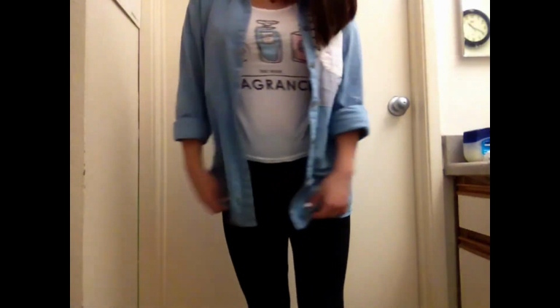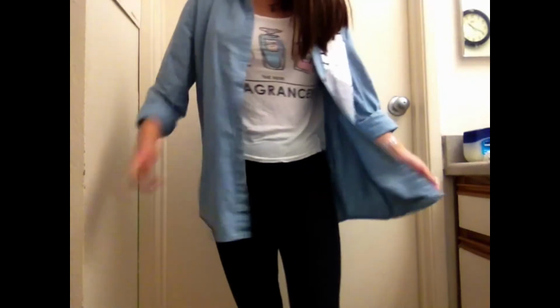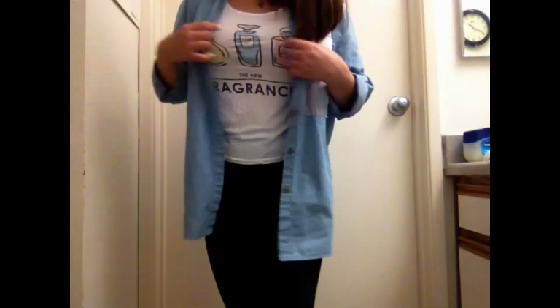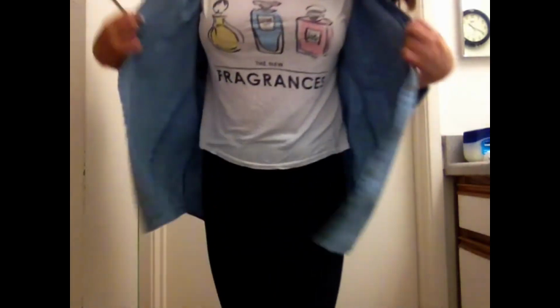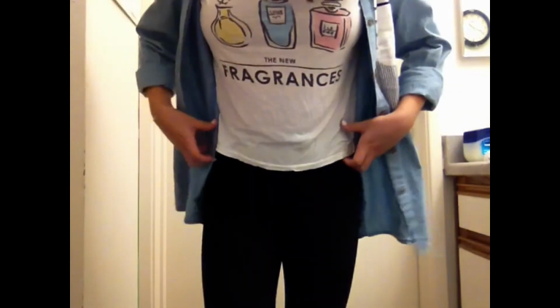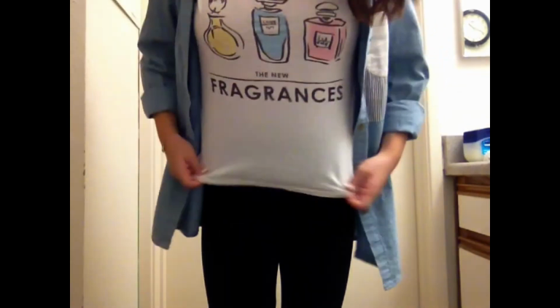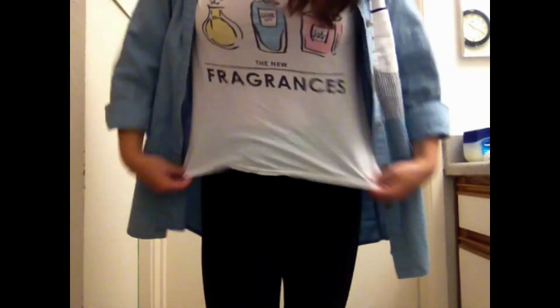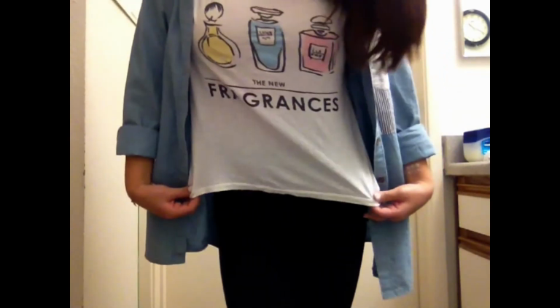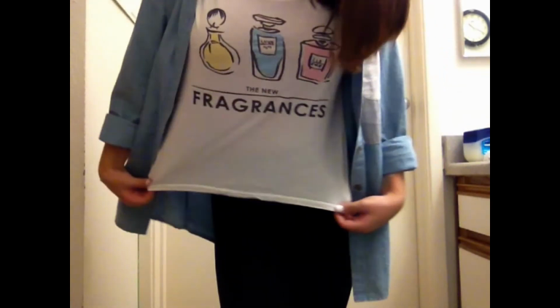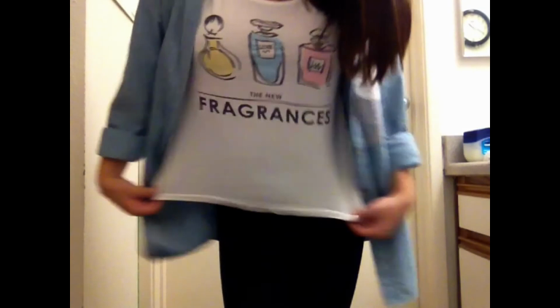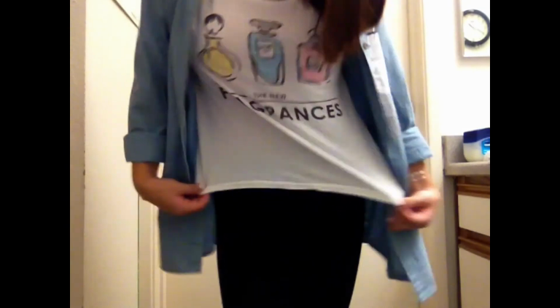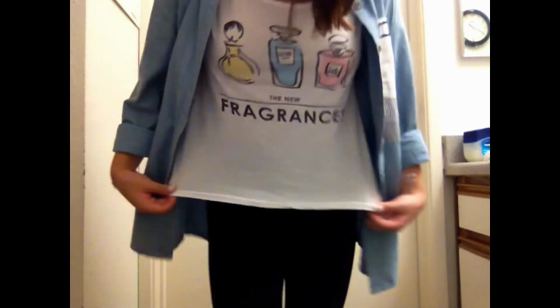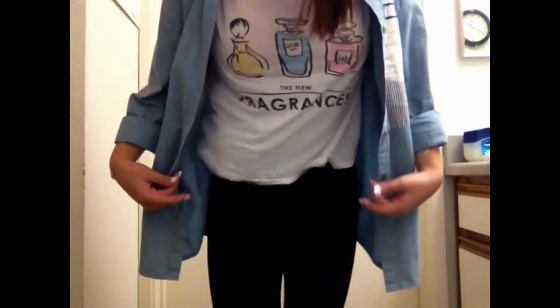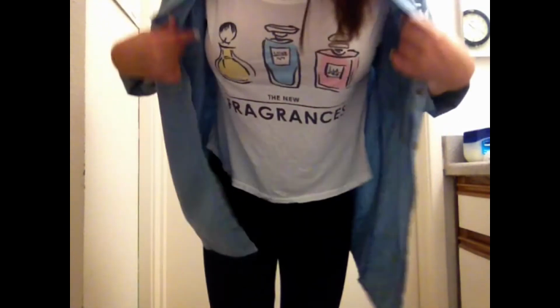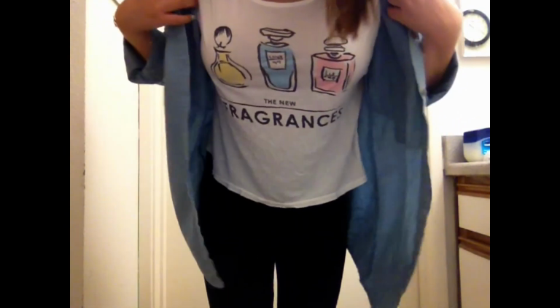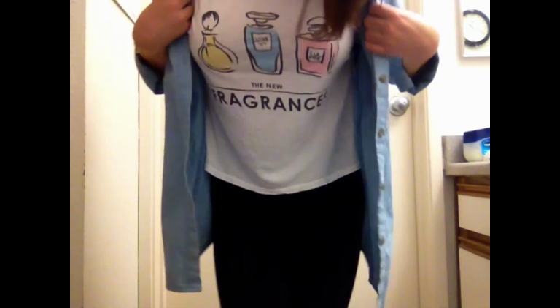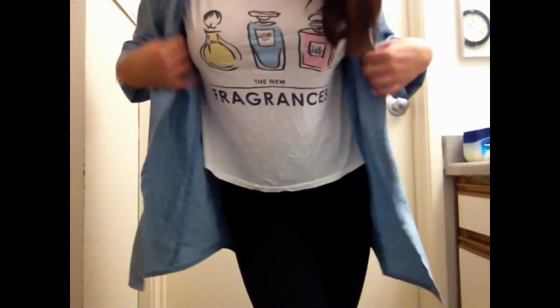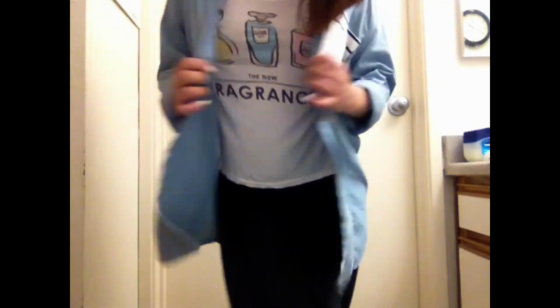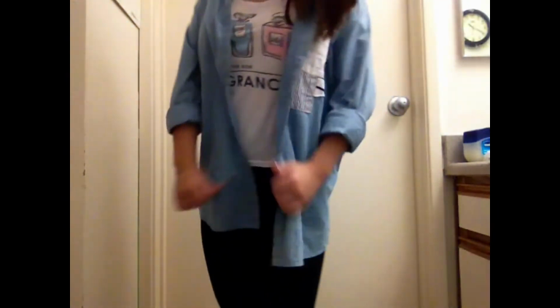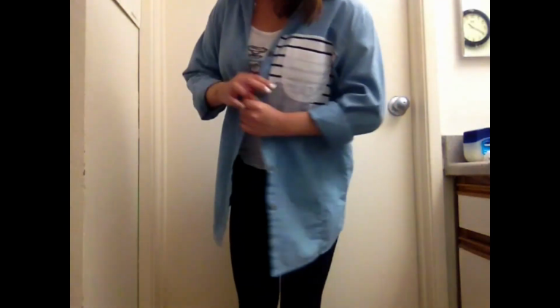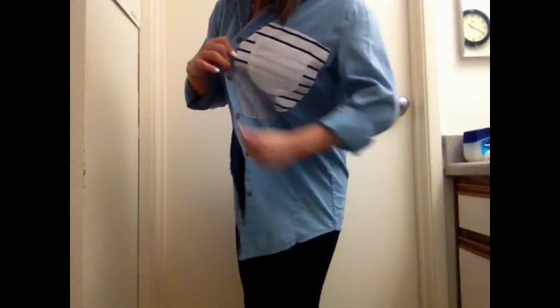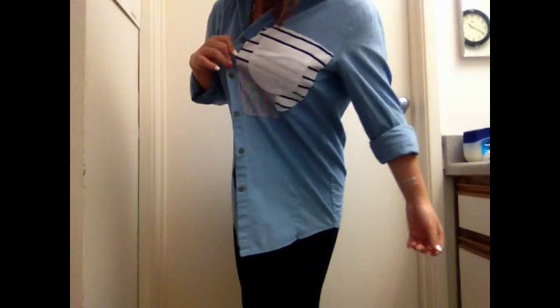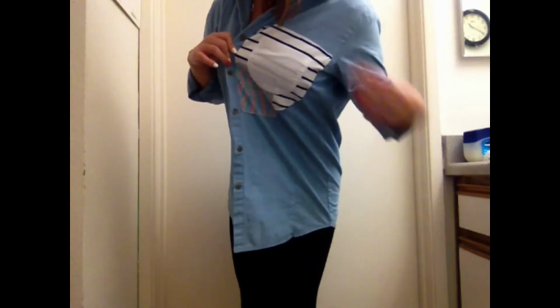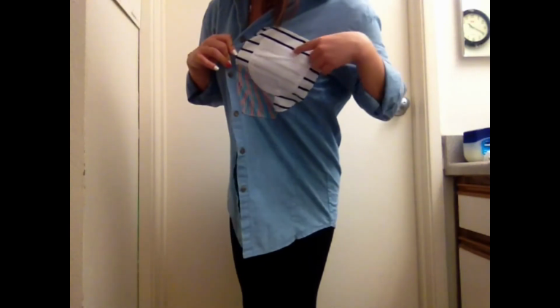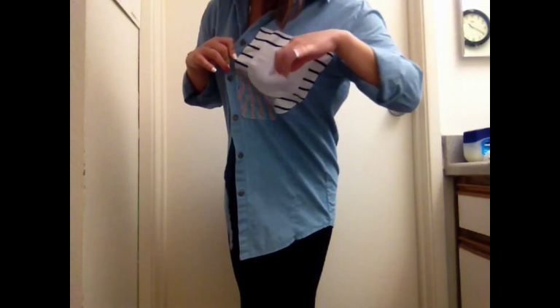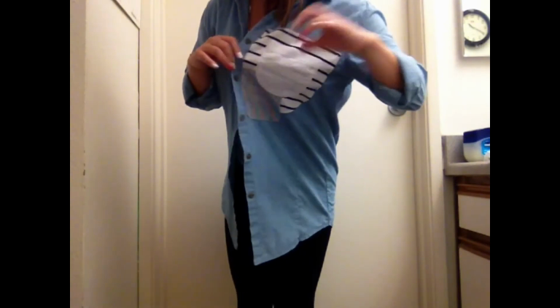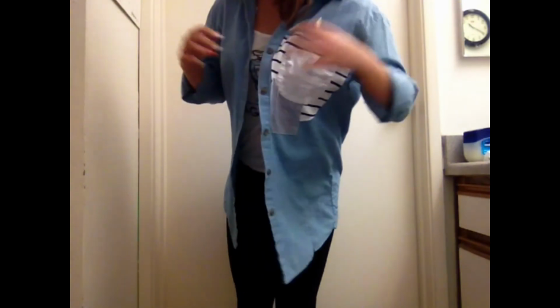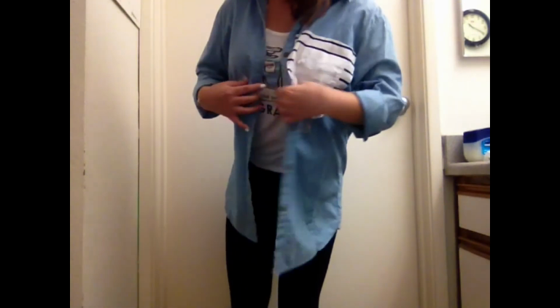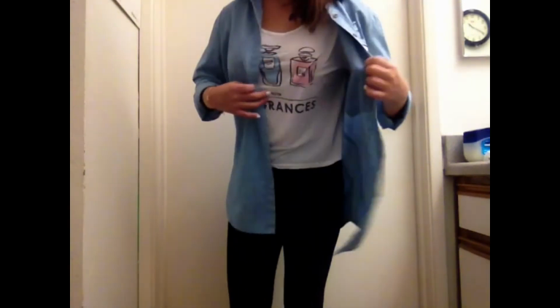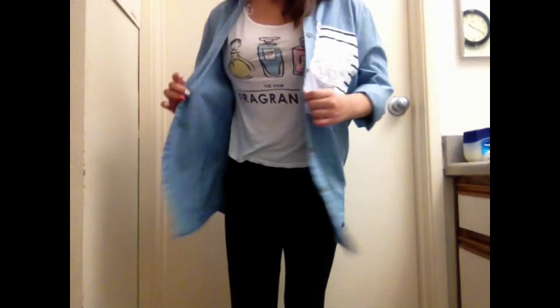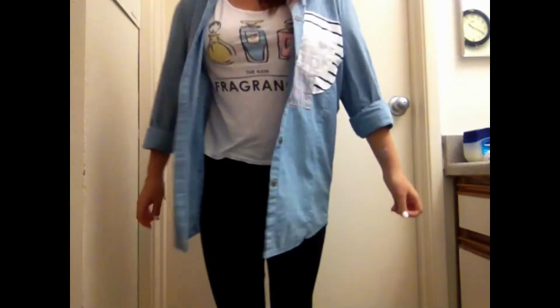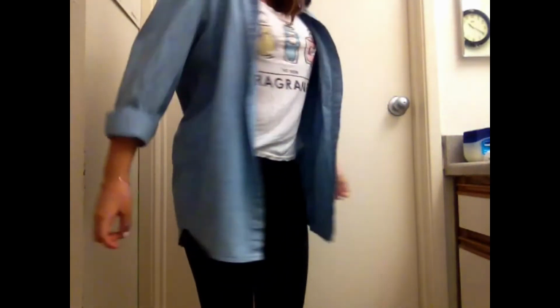In the last outfit, my leggings are either from American Apparel or Forever 21 — I'm not sure — and my shirt is from H&M. I'm pretty sure this denim chambray shirt is from Korea.